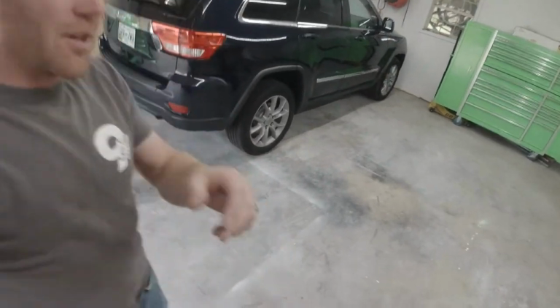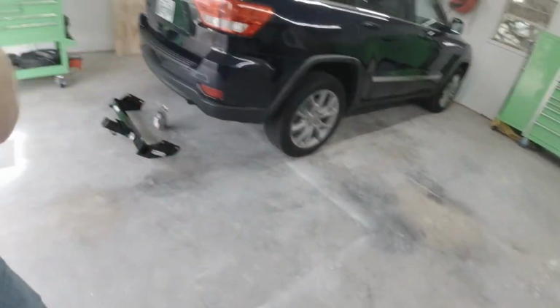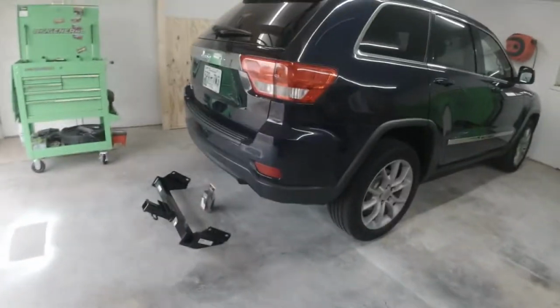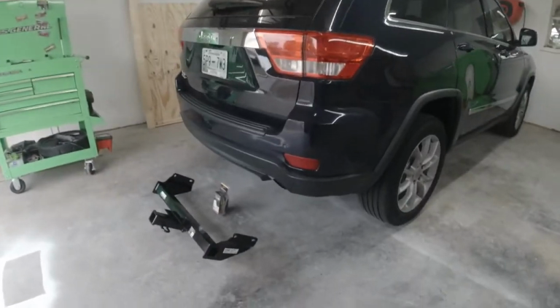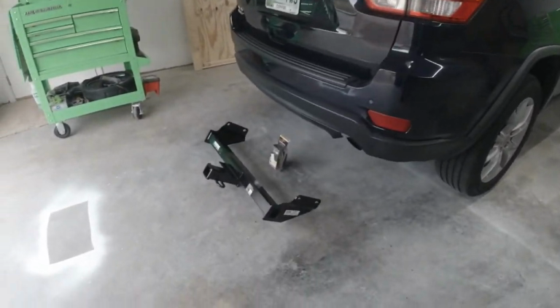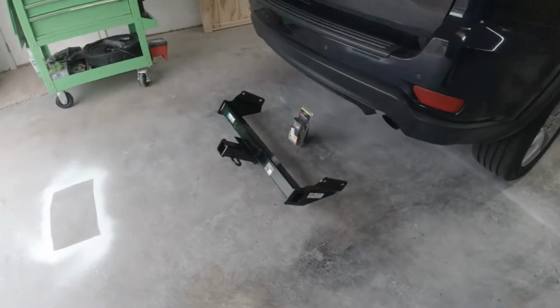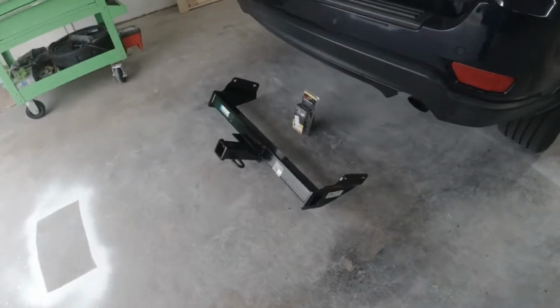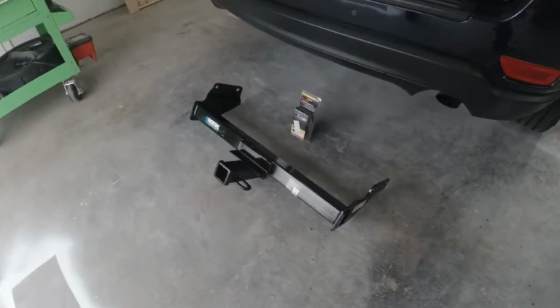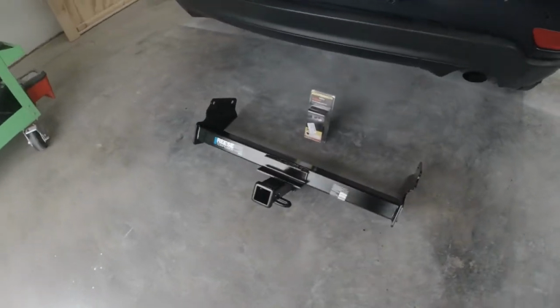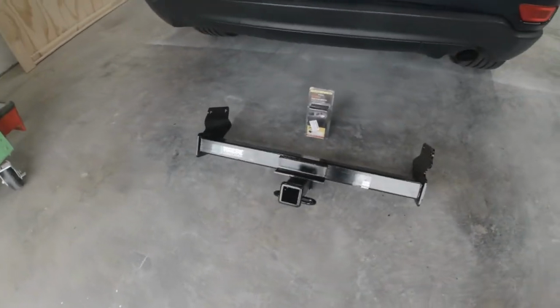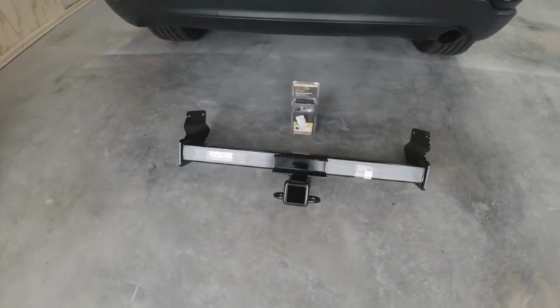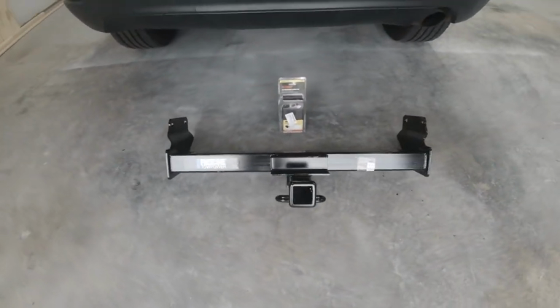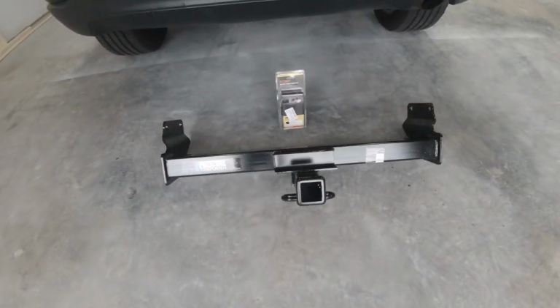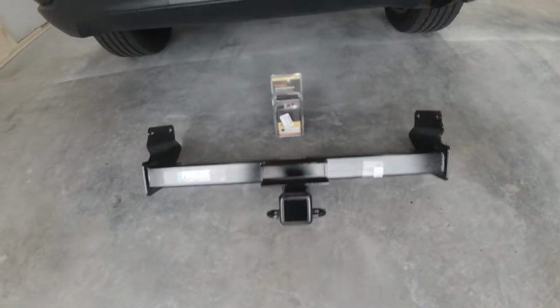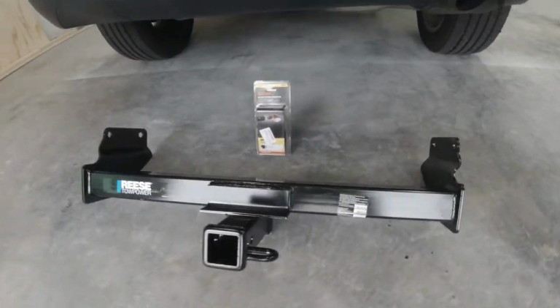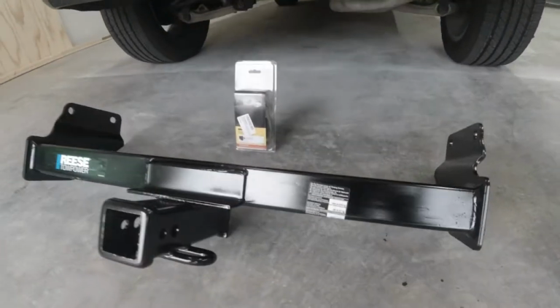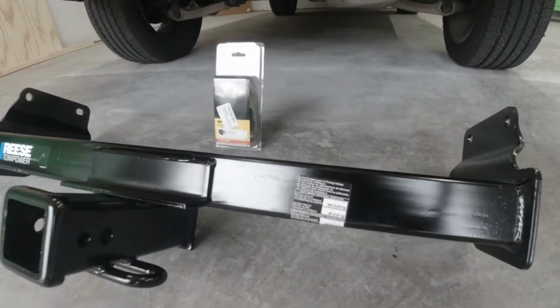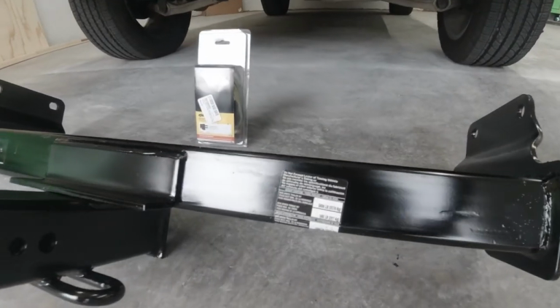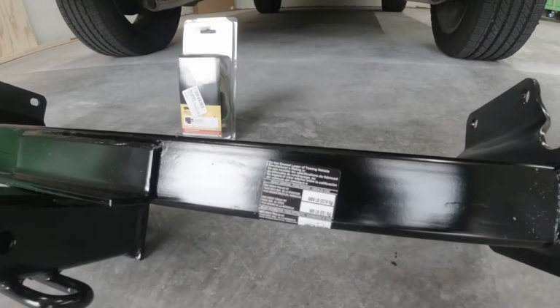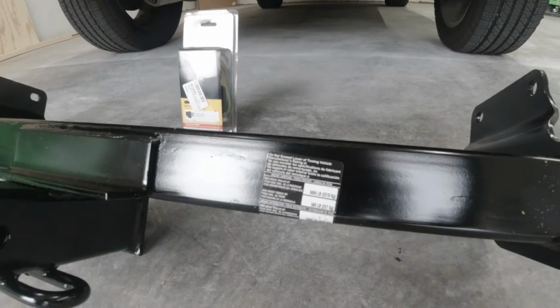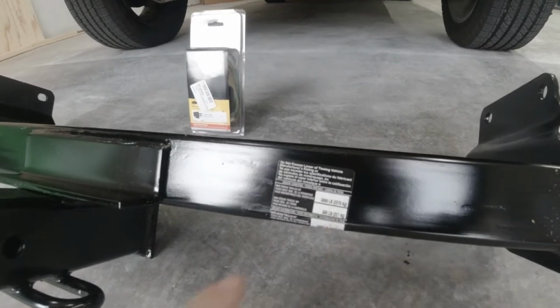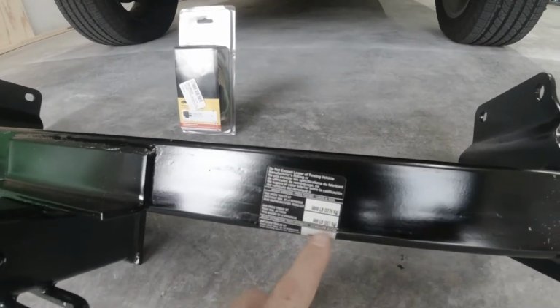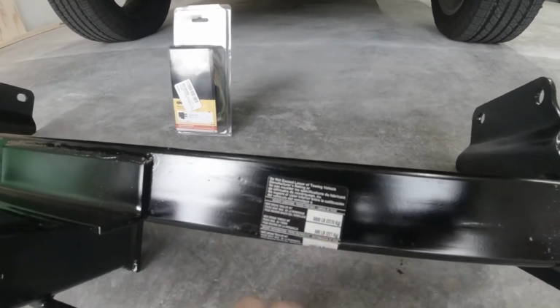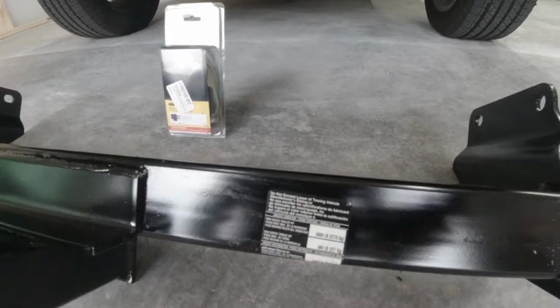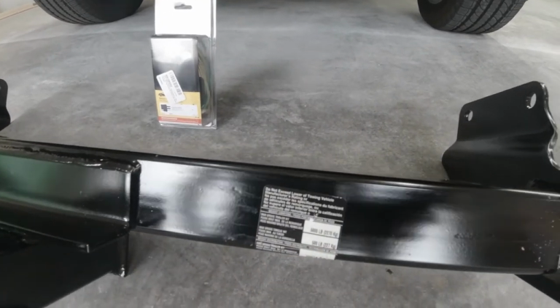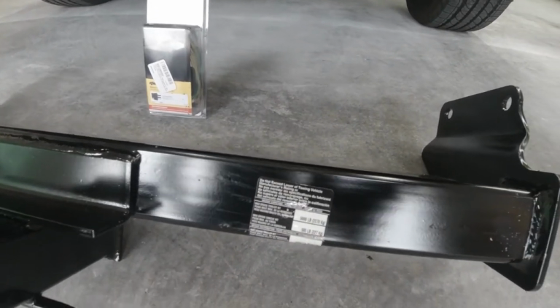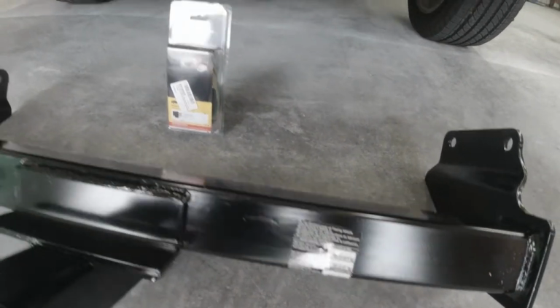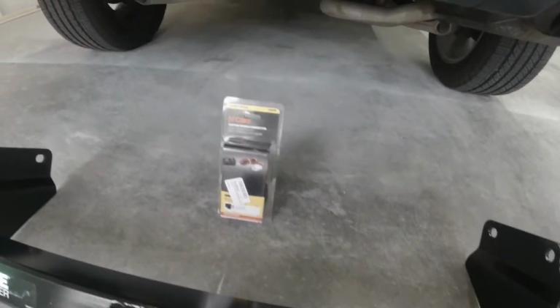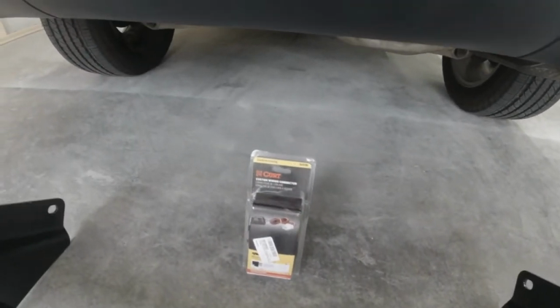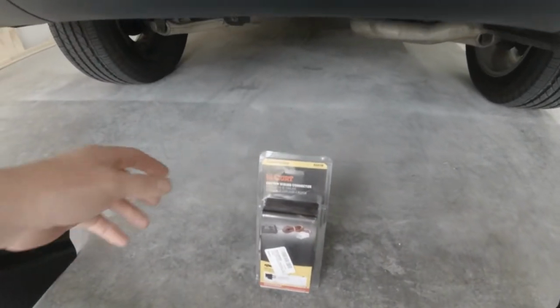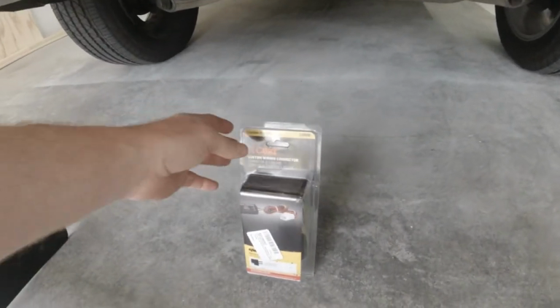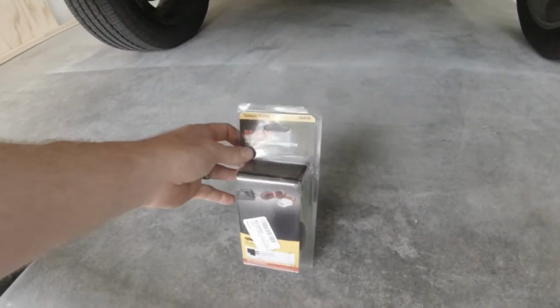What we got over here is a Reese Class 3 receiver hitch. It's rated at 5,000 pounds, 500 pound tongue weight, and we've got a wiring harness.